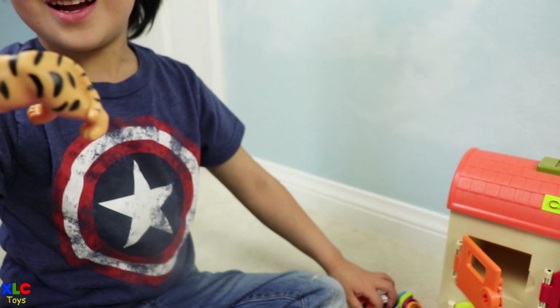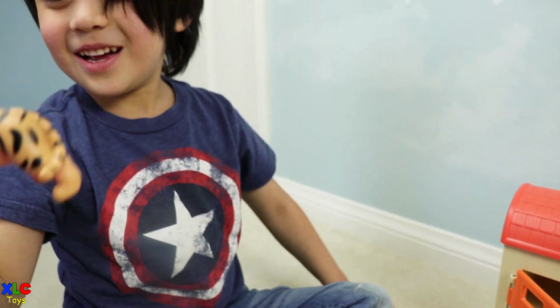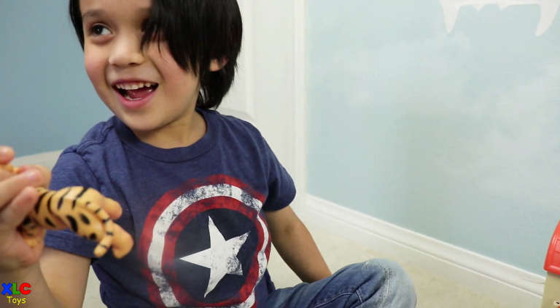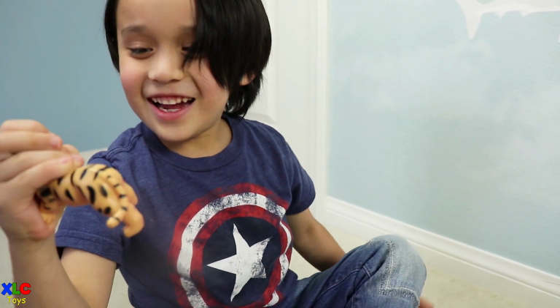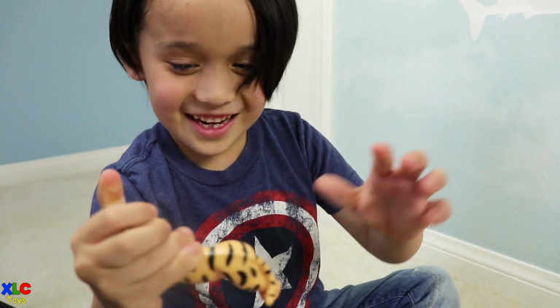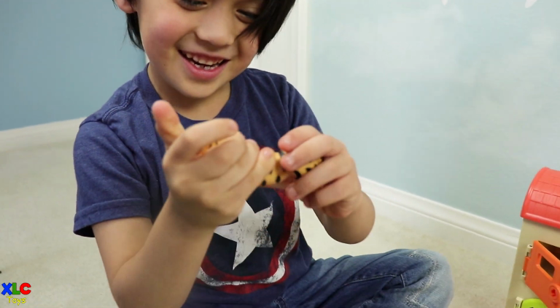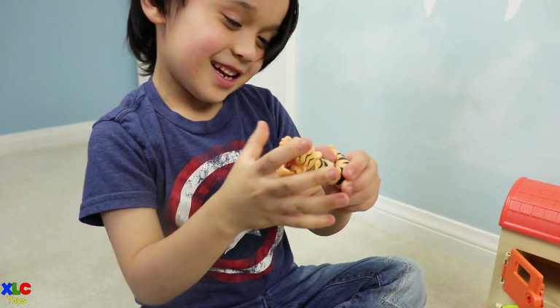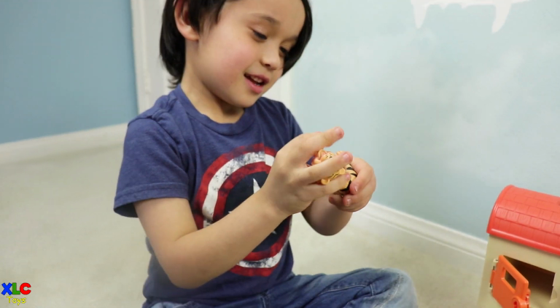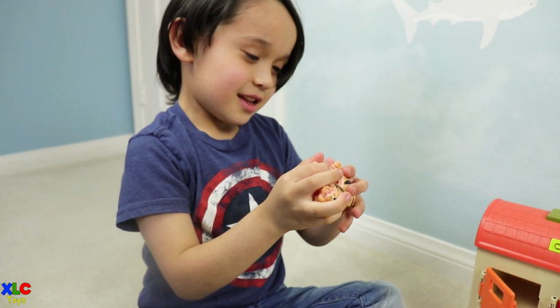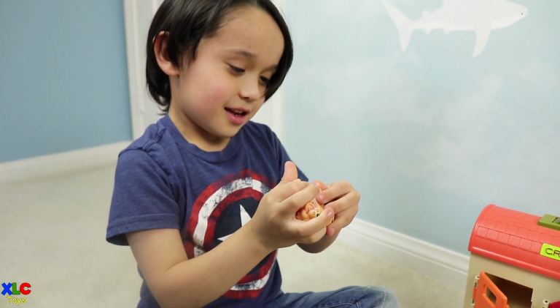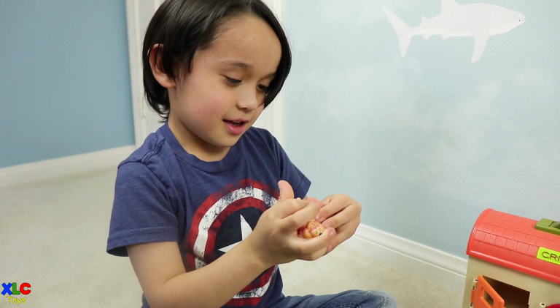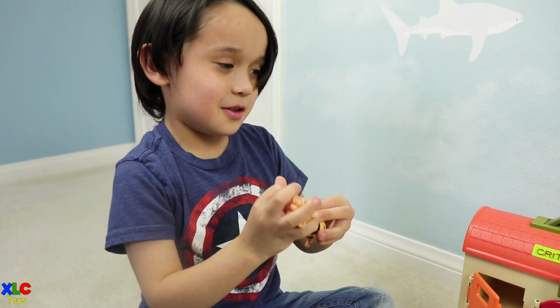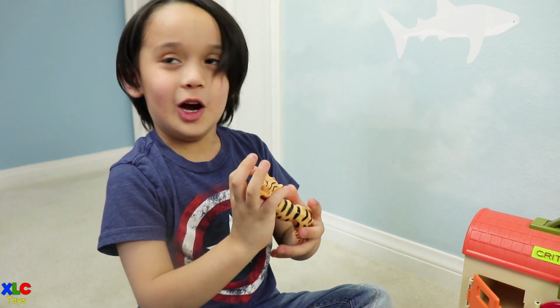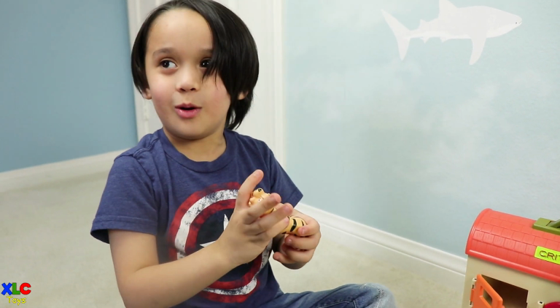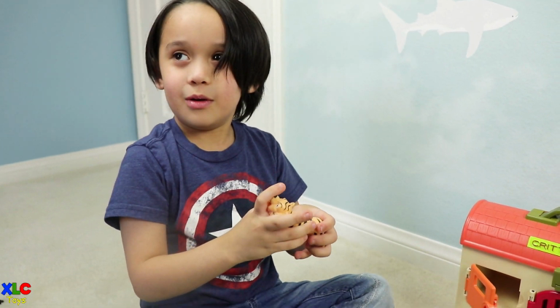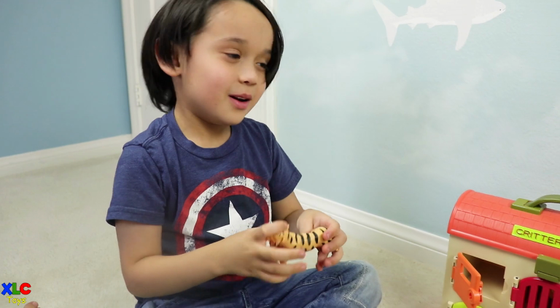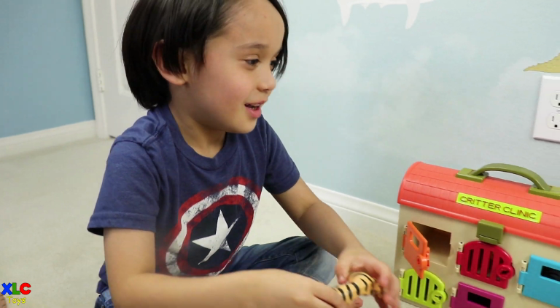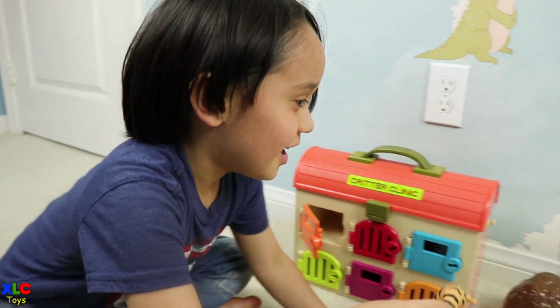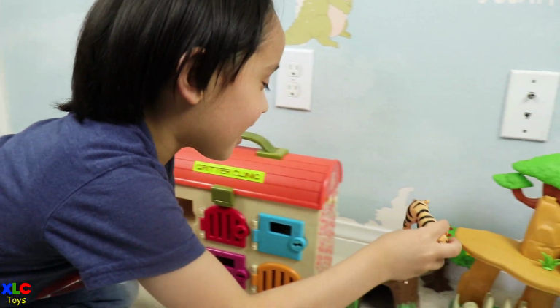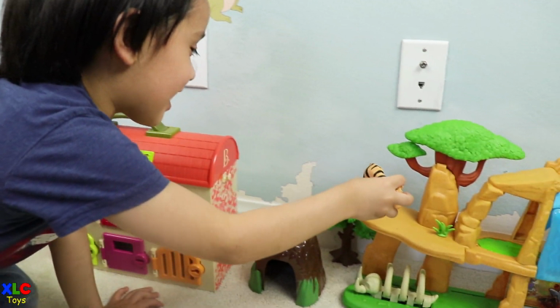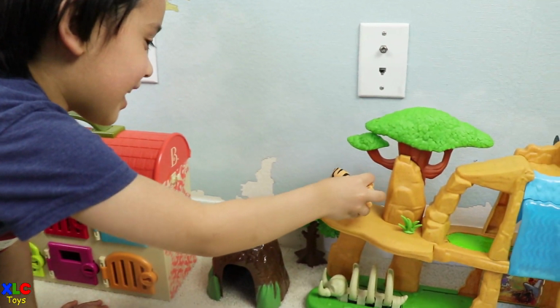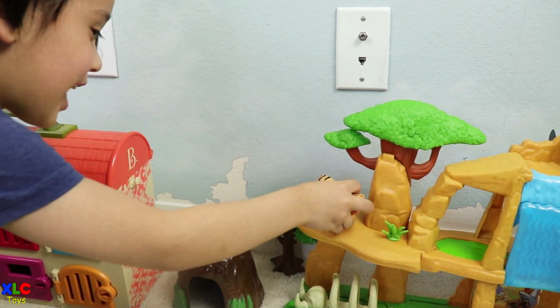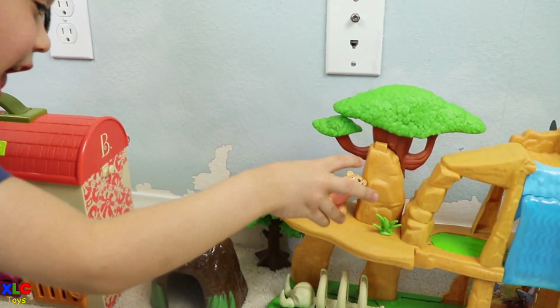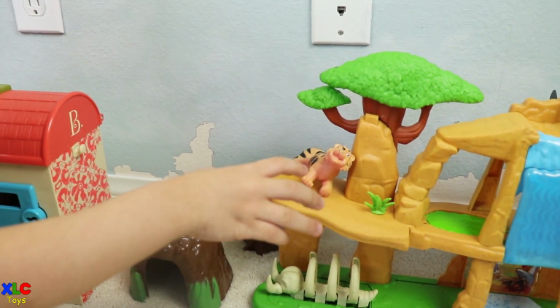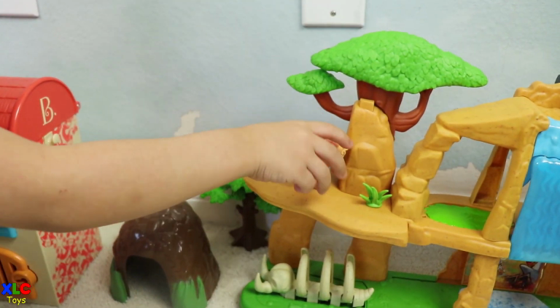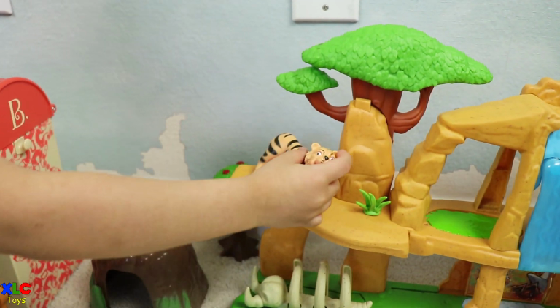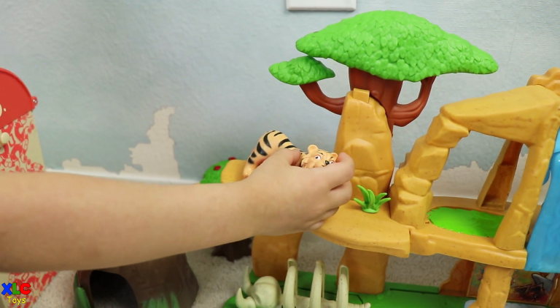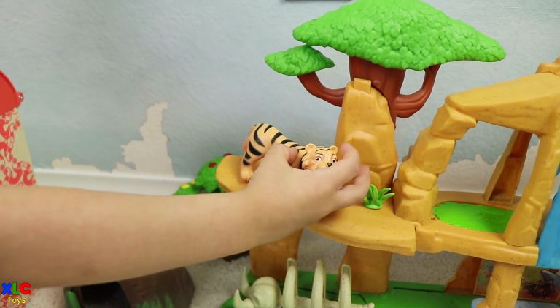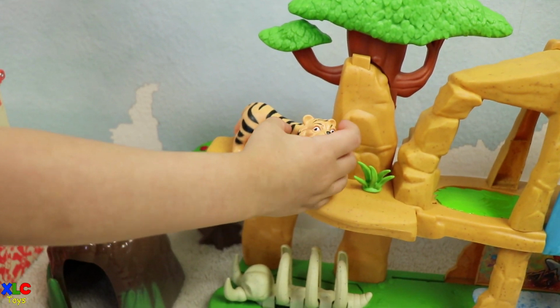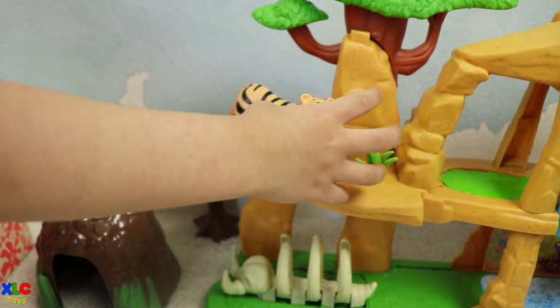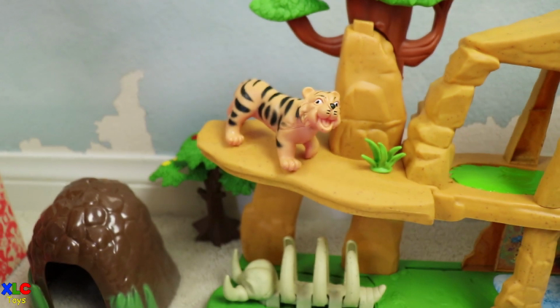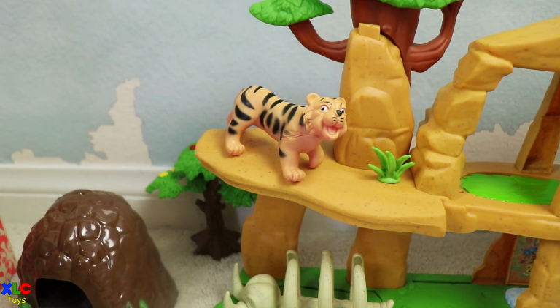It's a tiger! Where are you going to put the tiger? In the jungle. Okay, let's put the tiger in the jungle. Thank you.